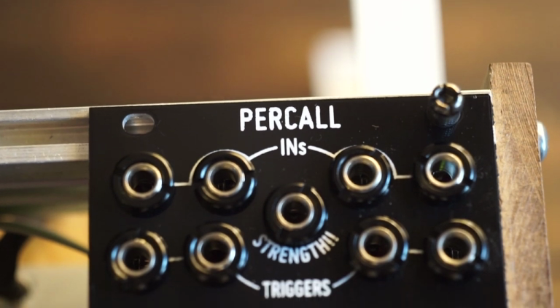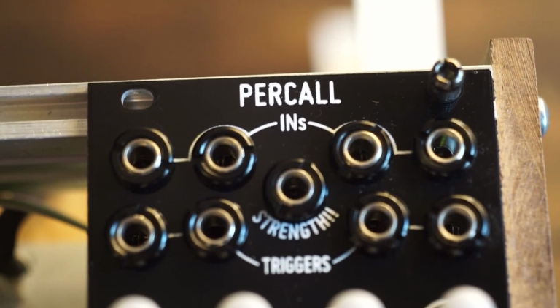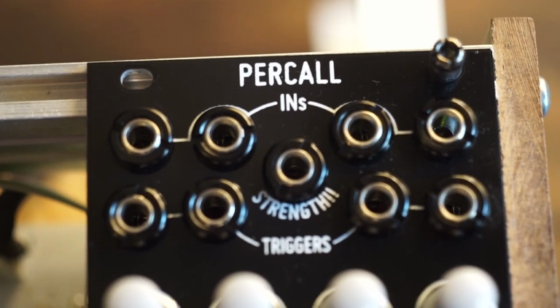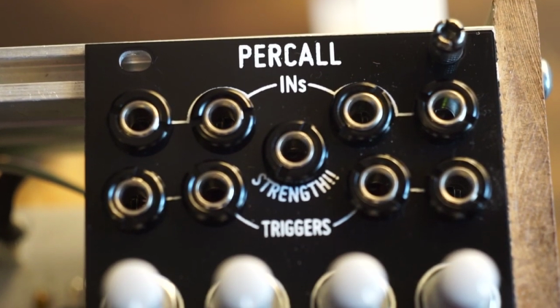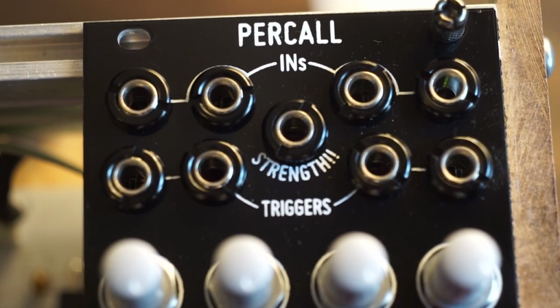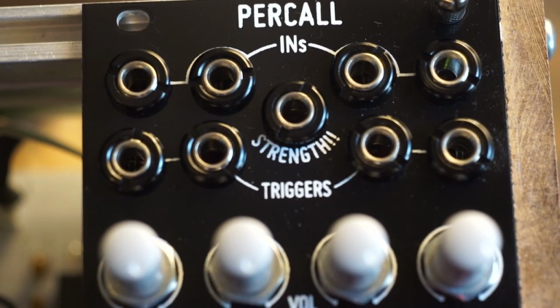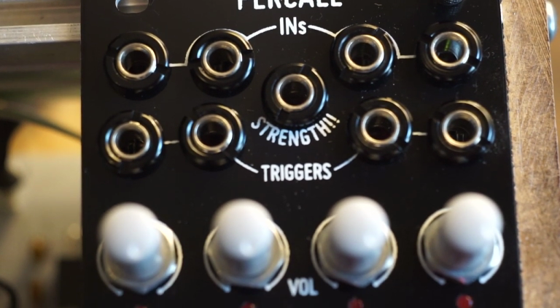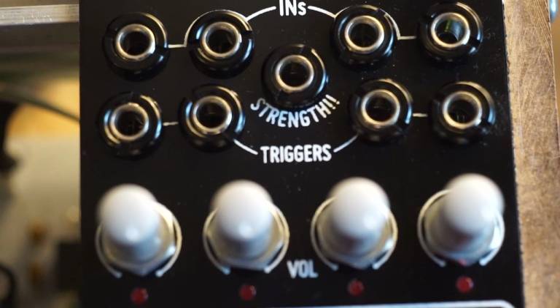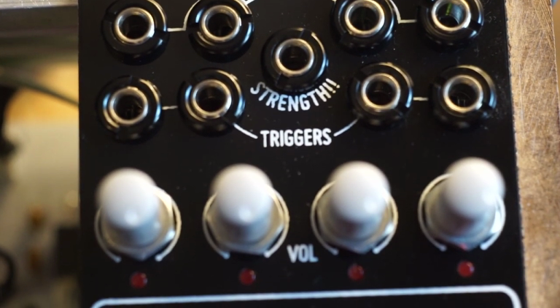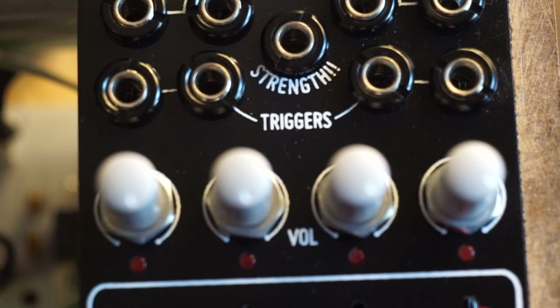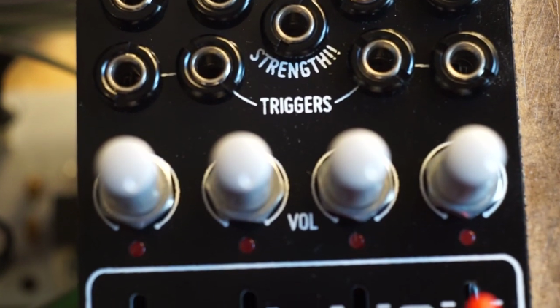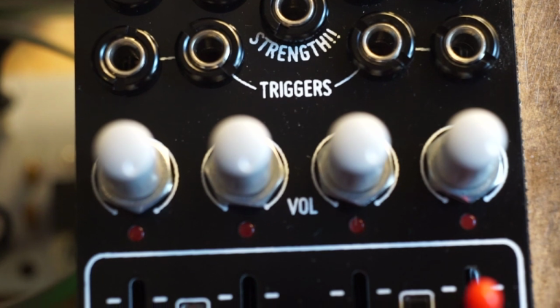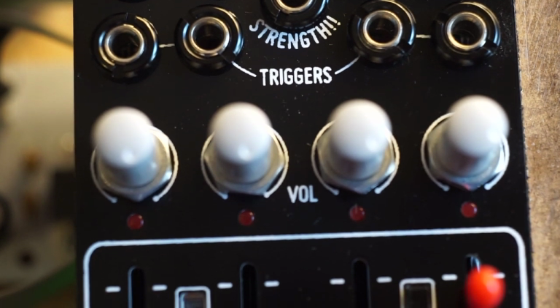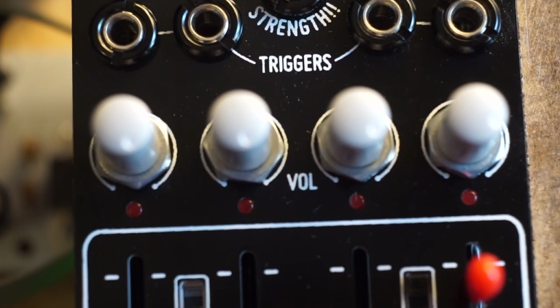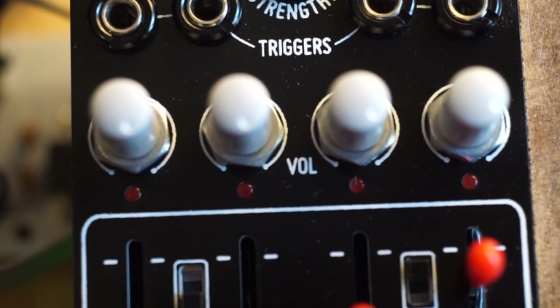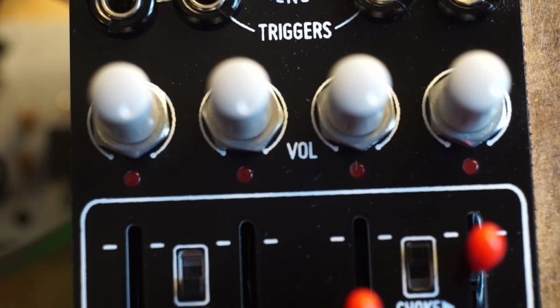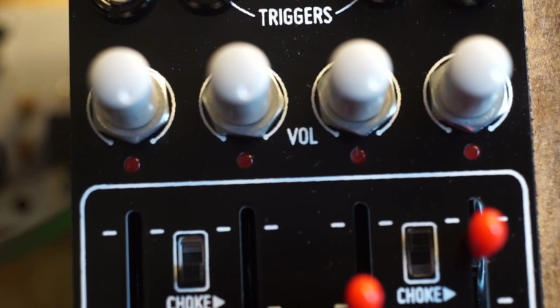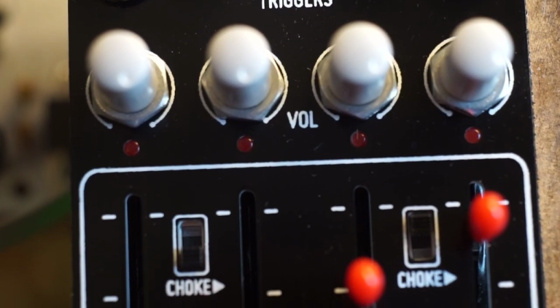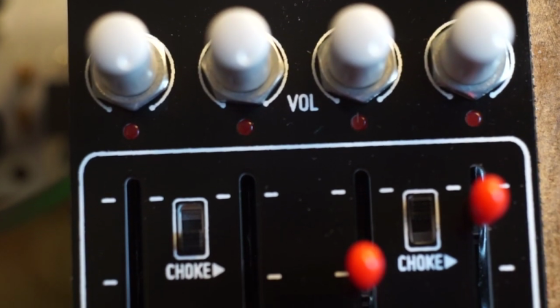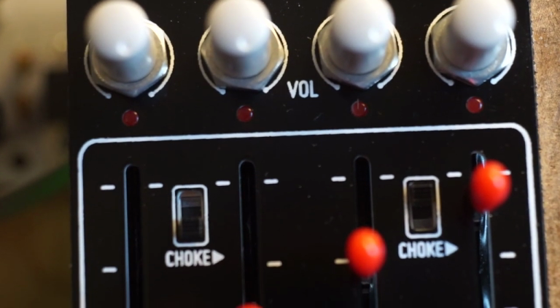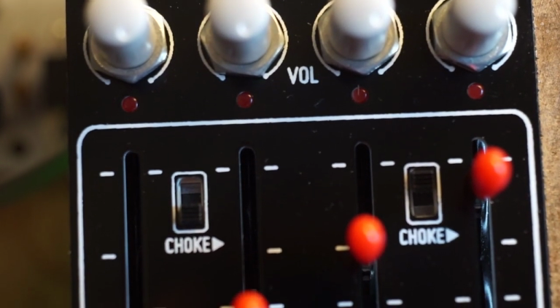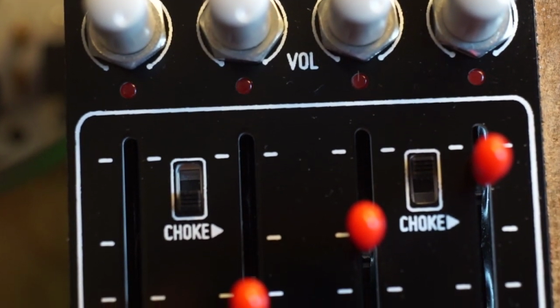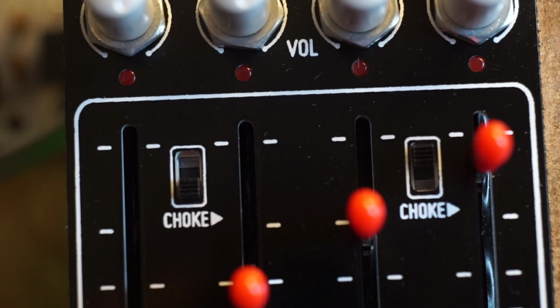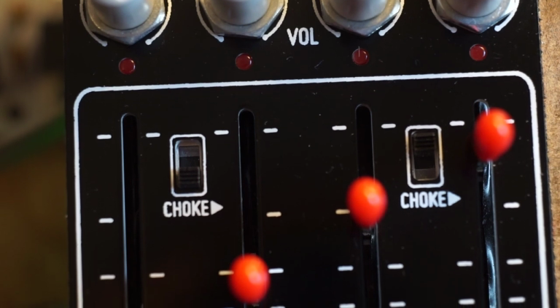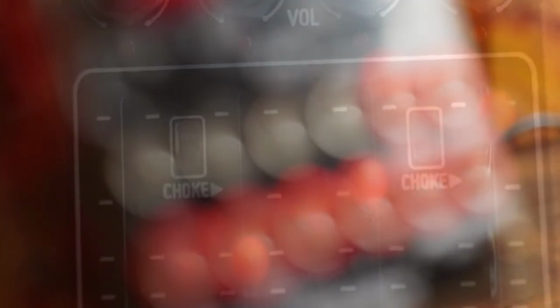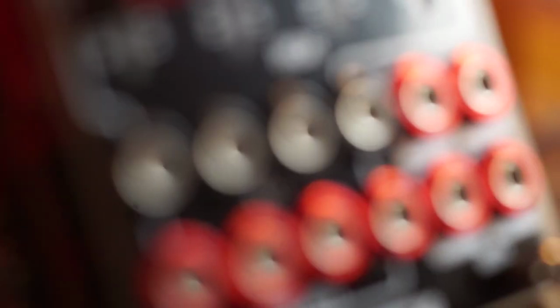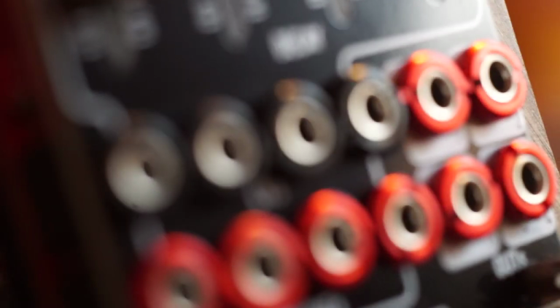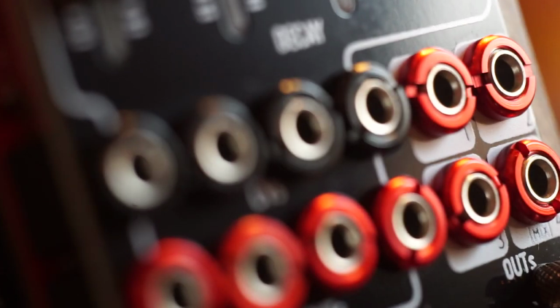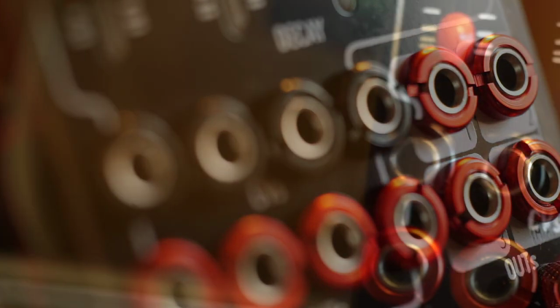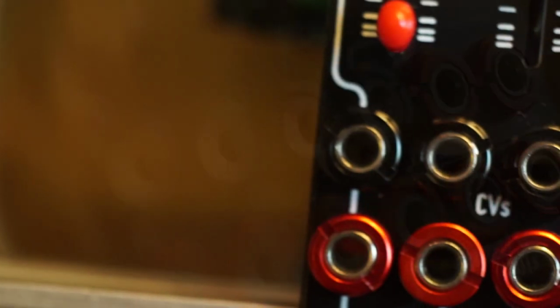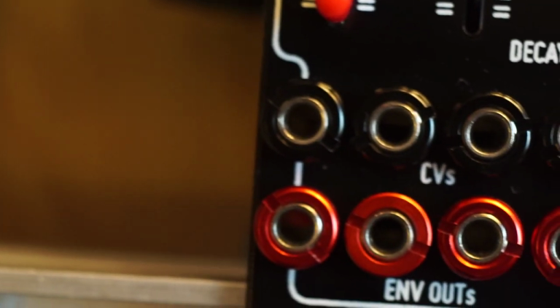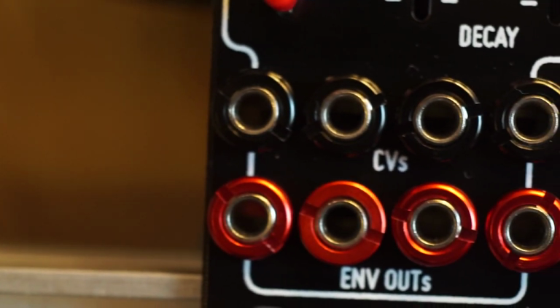It's basically four percussion-oriented envelope generators with CV decay and four VCAs in just 12 HP. There's a volume control for each channel and four outputs. Any outputs you don't patch get mixed into output number four, so it's also a mixer.